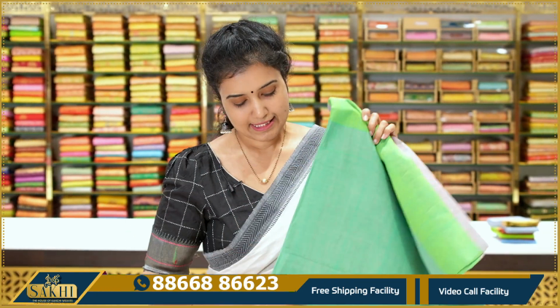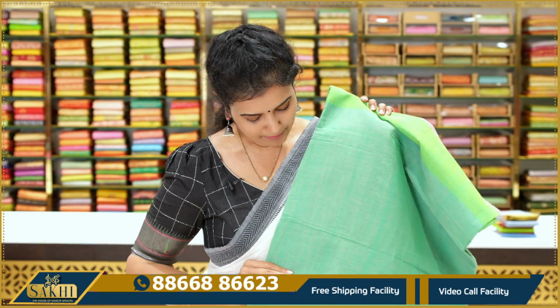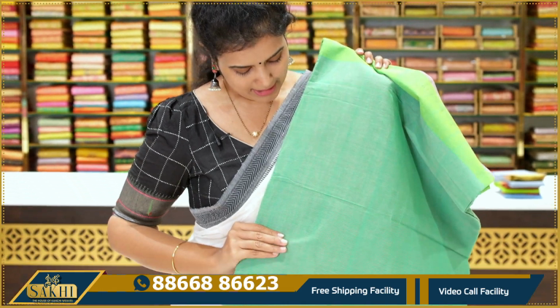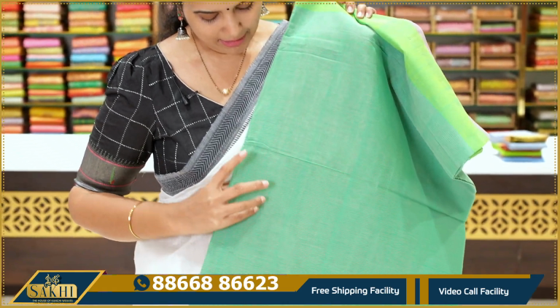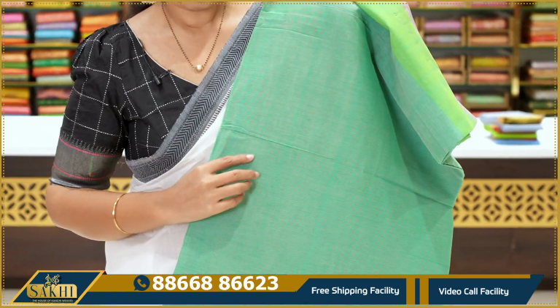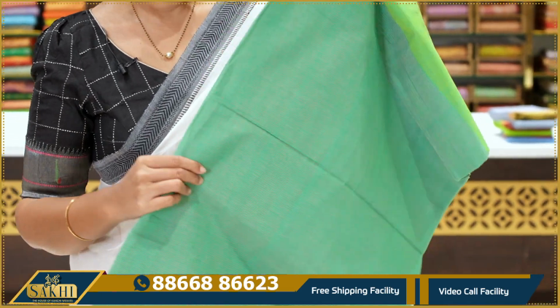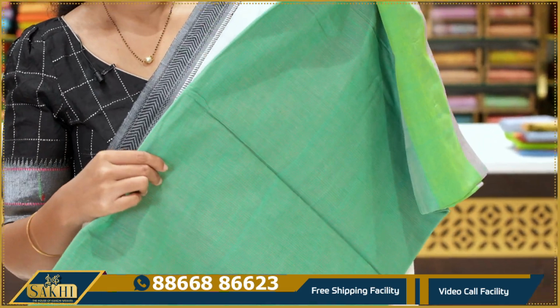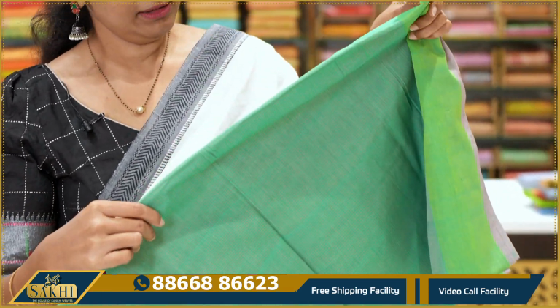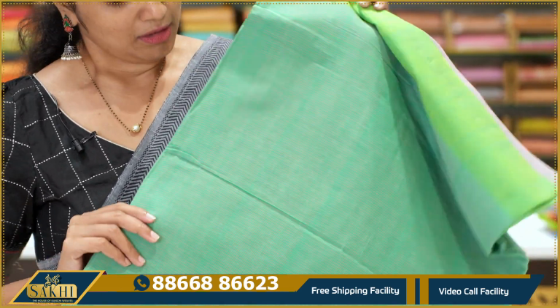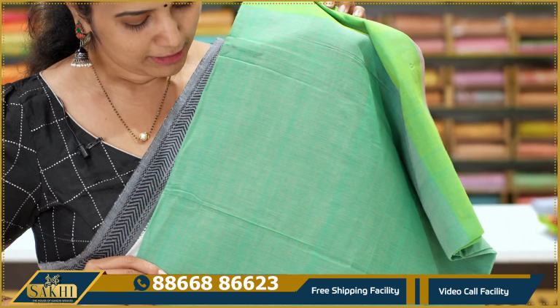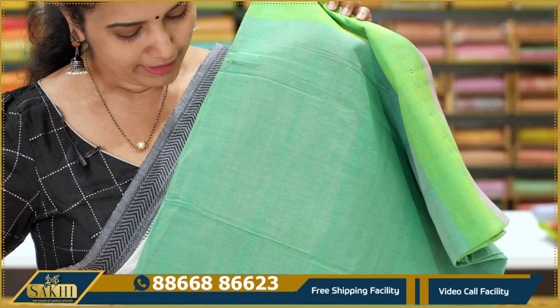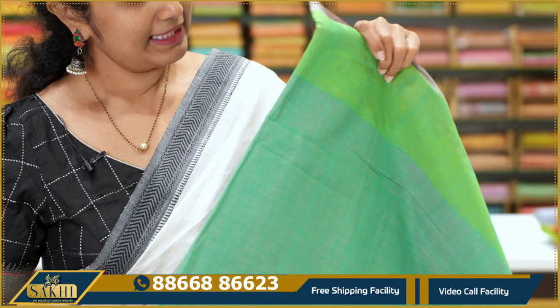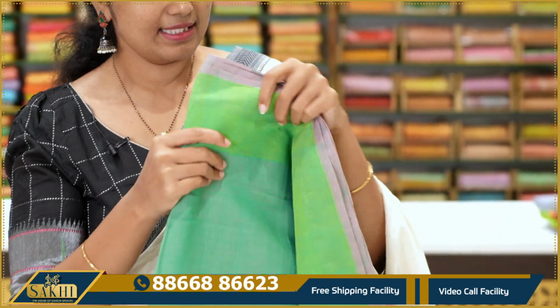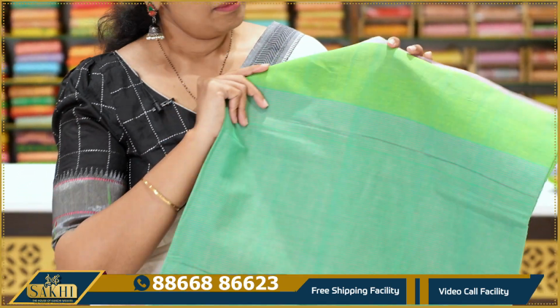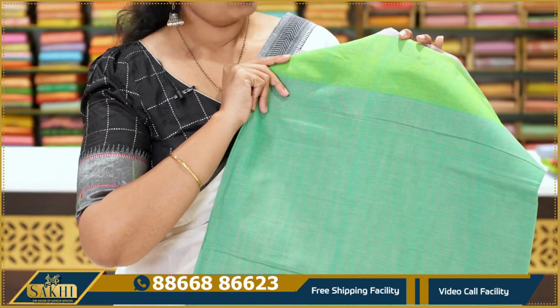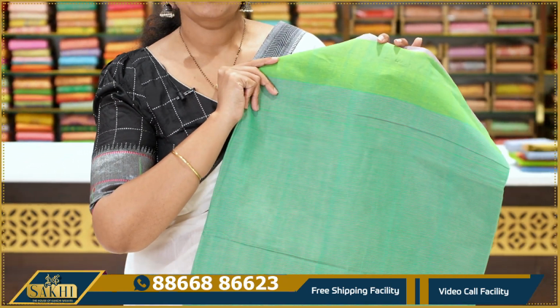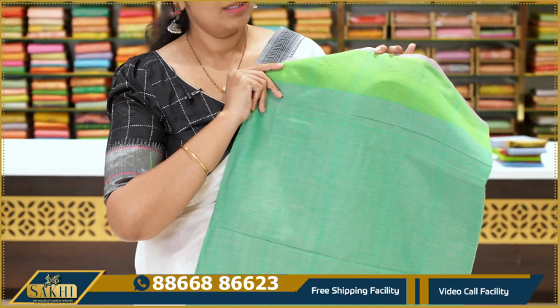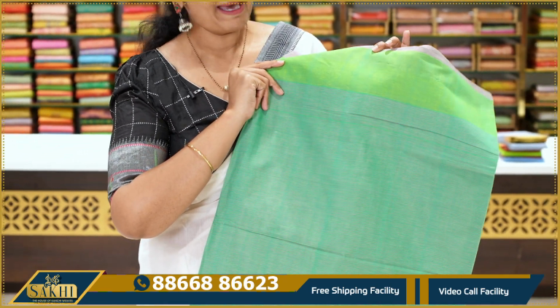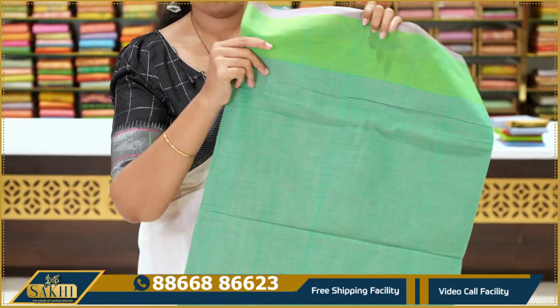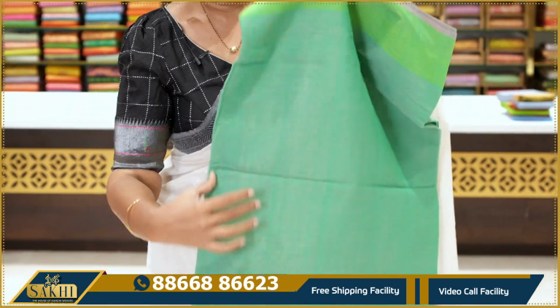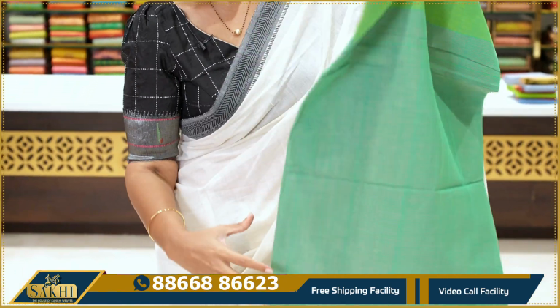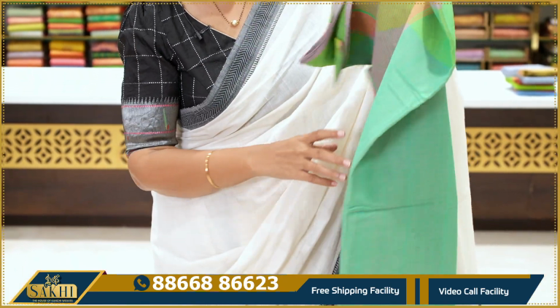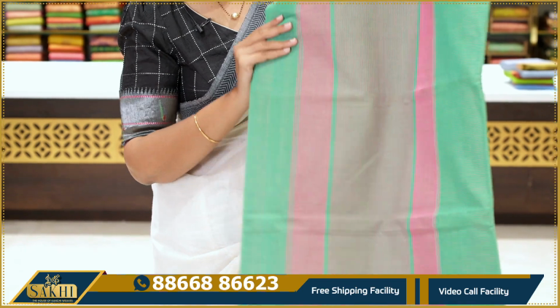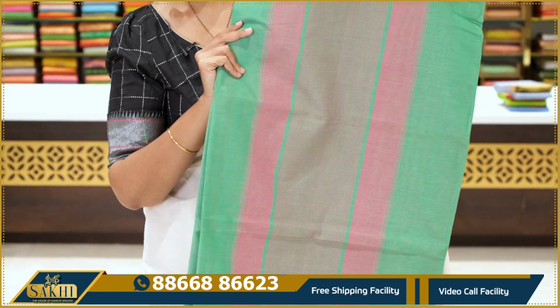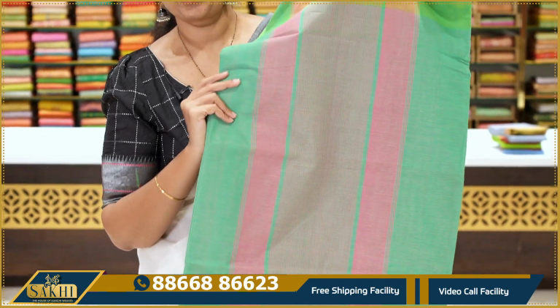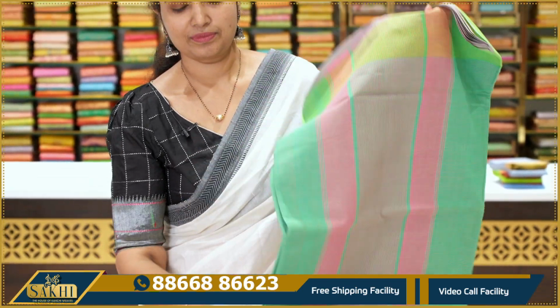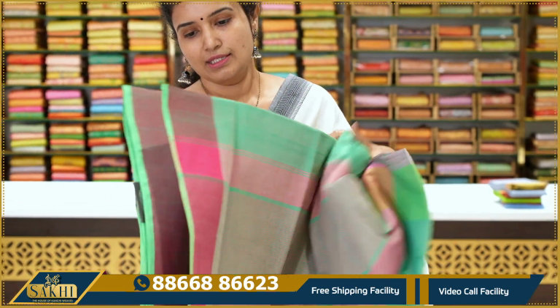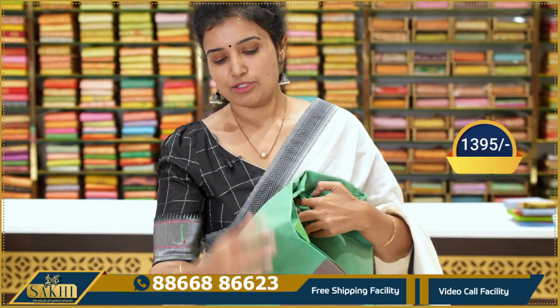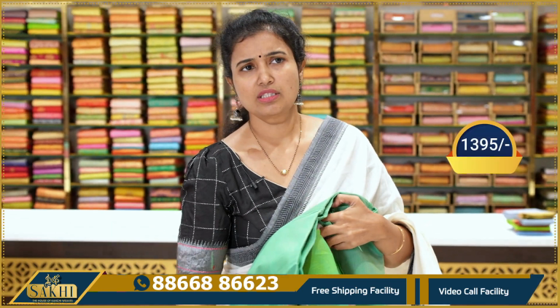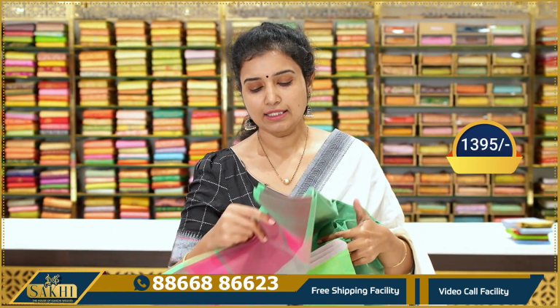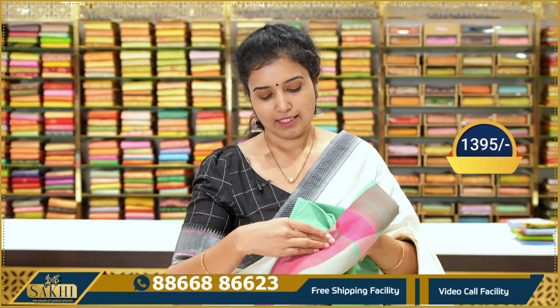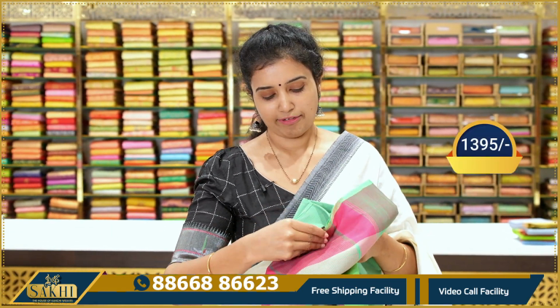Next saree — green and pink lines. Very fine lines throughout, plain border with parrot green border. The pallu has pink color. Price: $13.95.